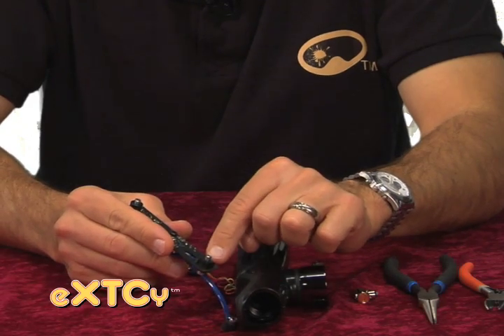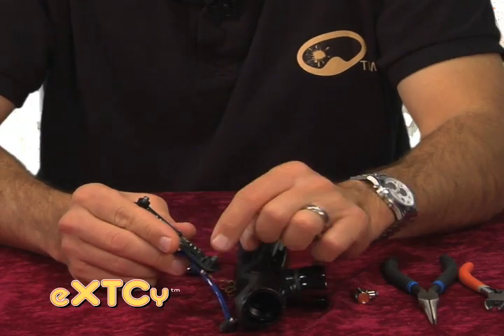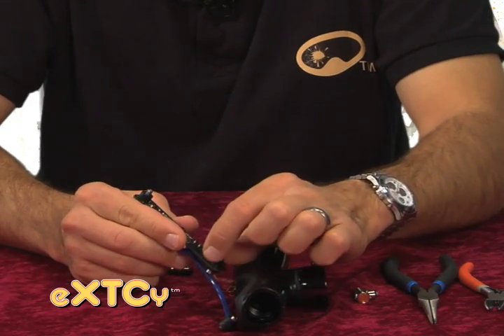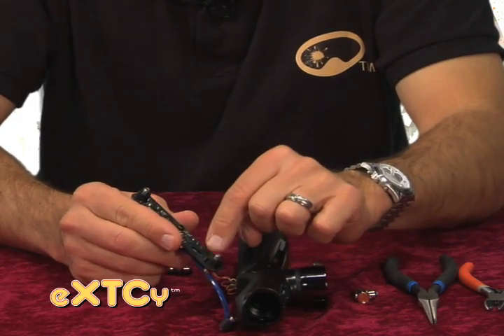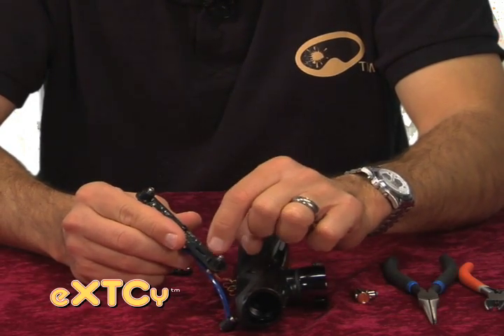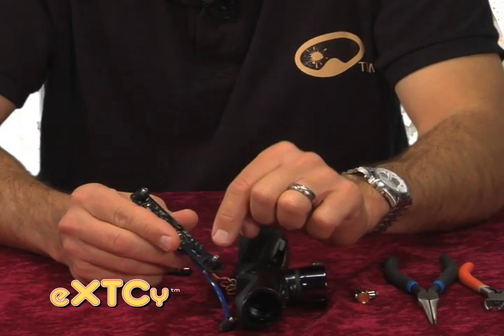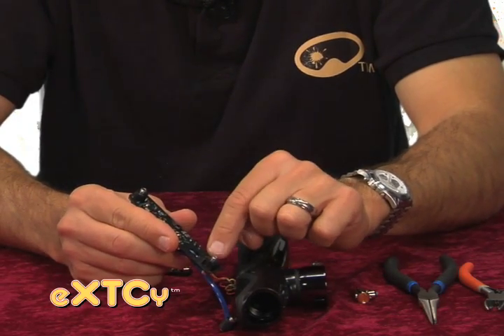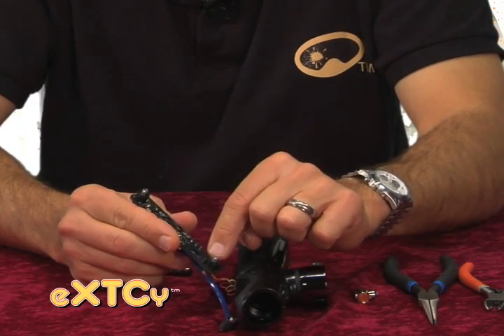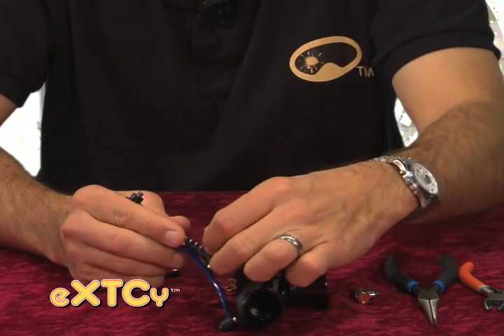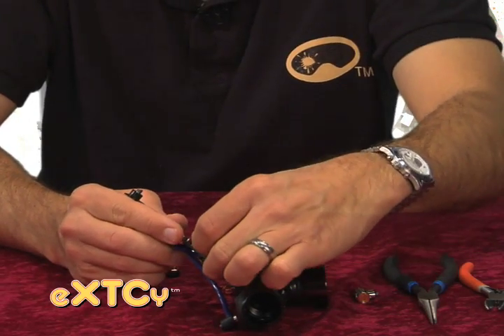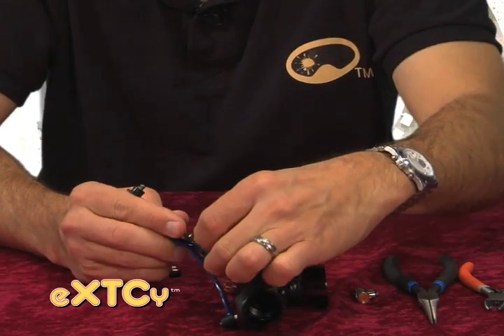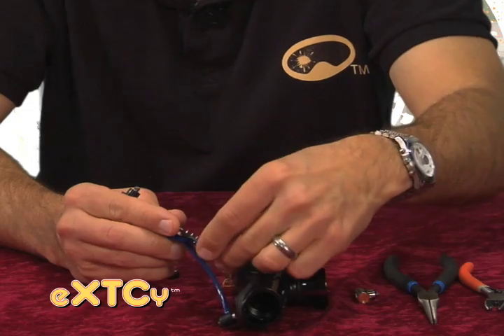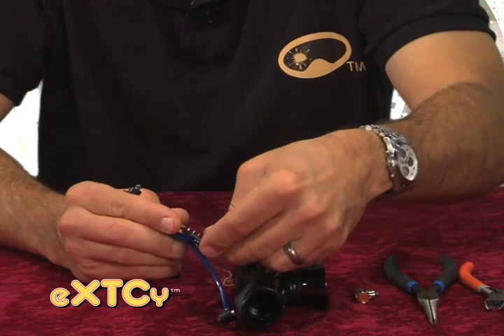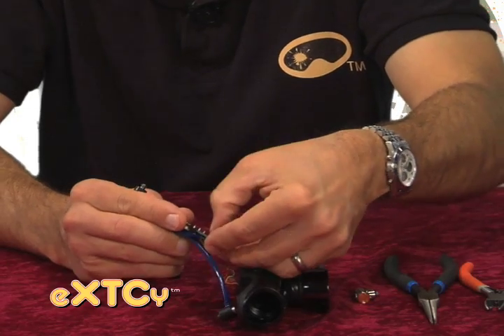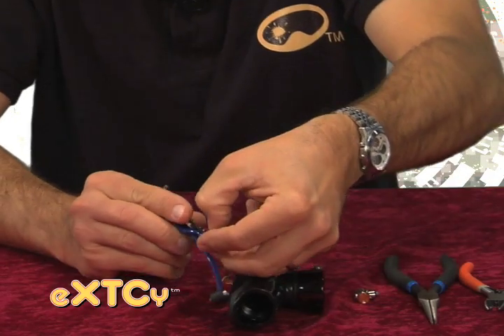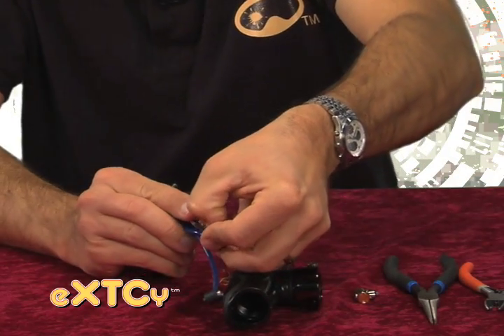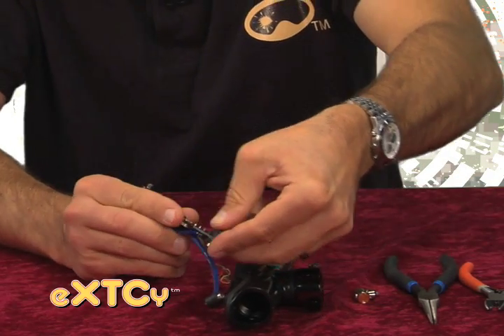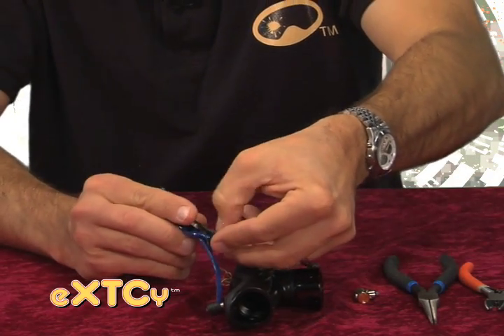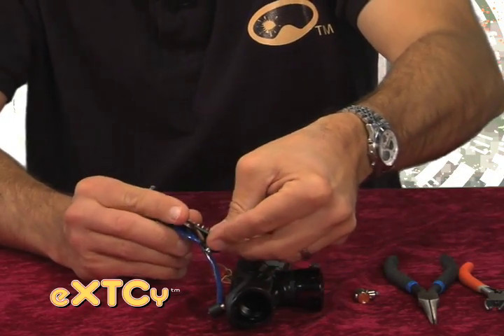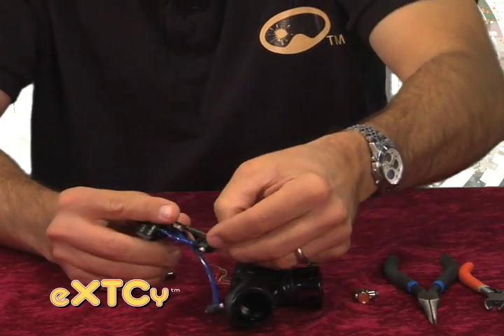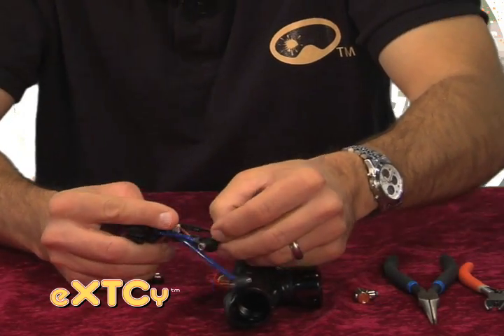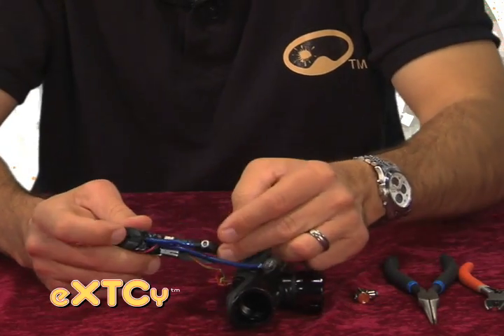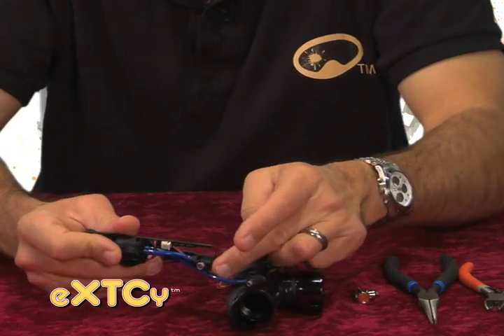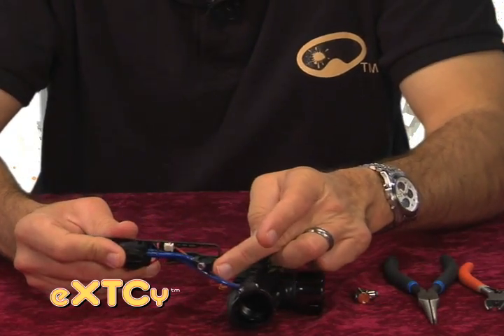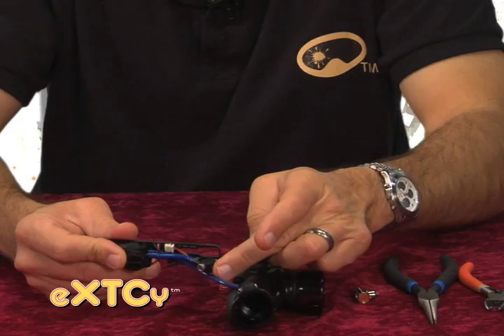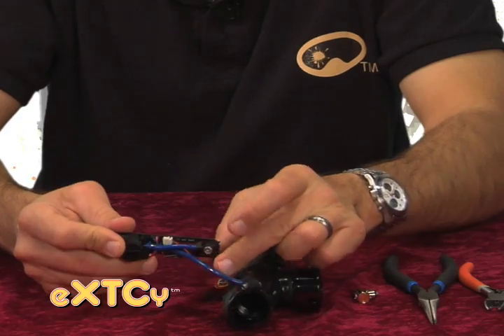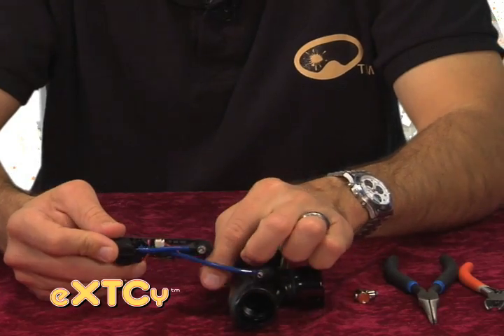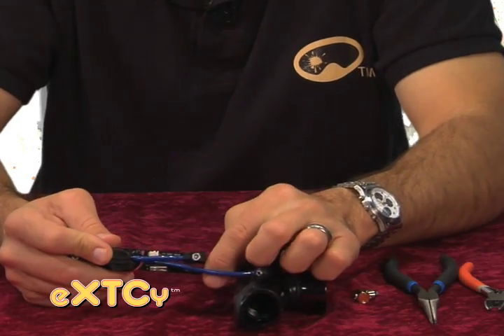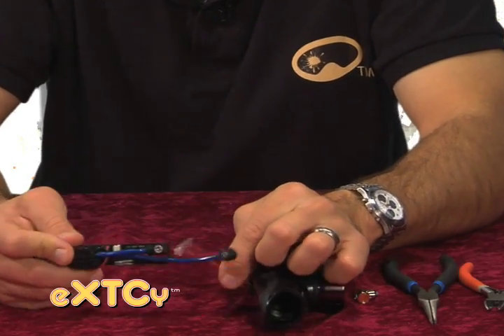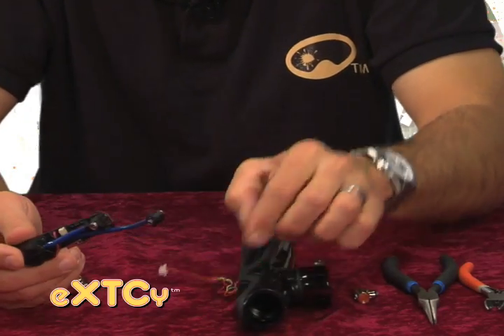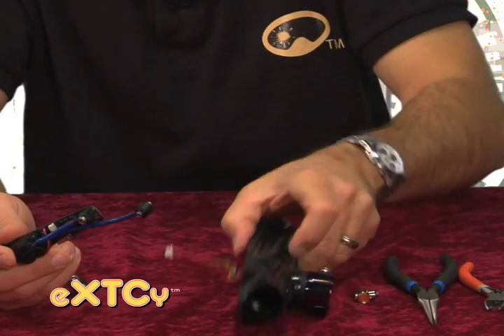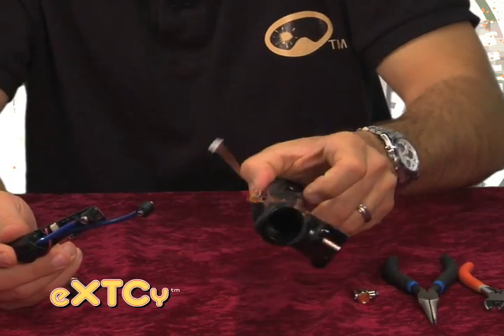We need to squeeze the two tabs on our front fitting here to allow it to drop through the cutout on our circuit board, so we can disconnect the vision wires.